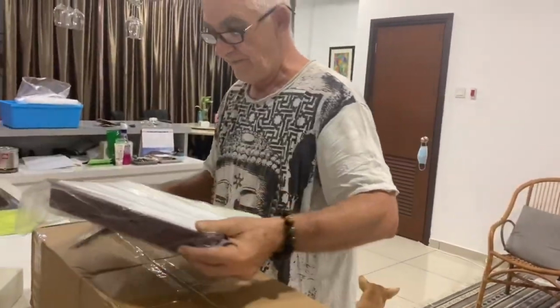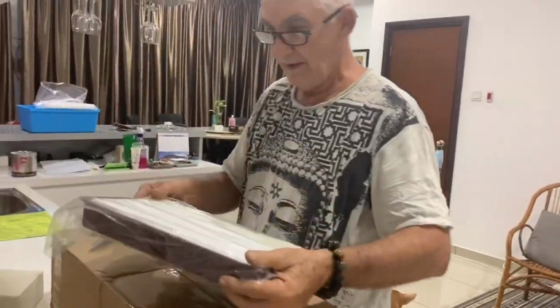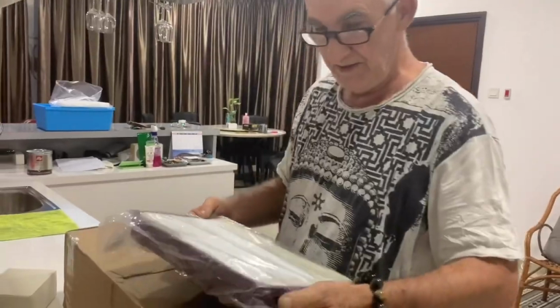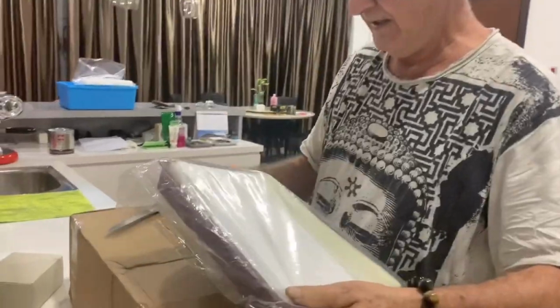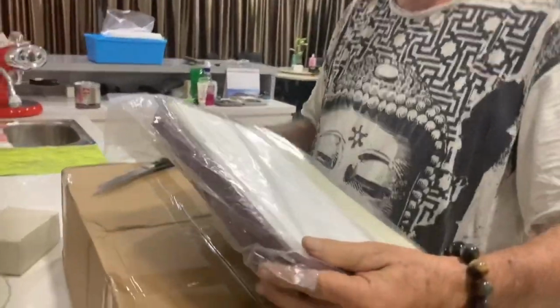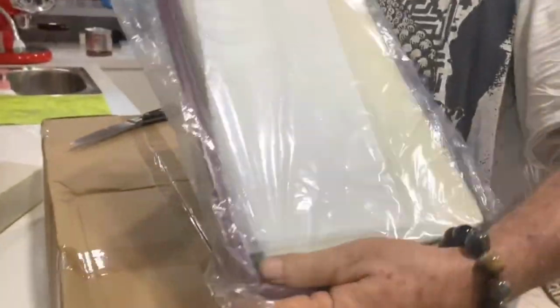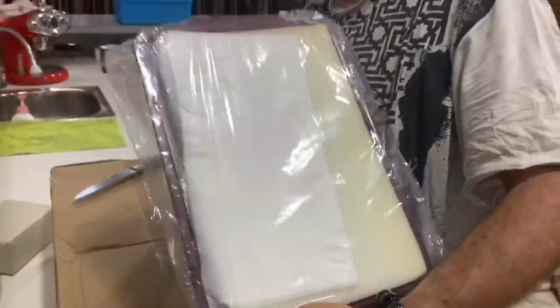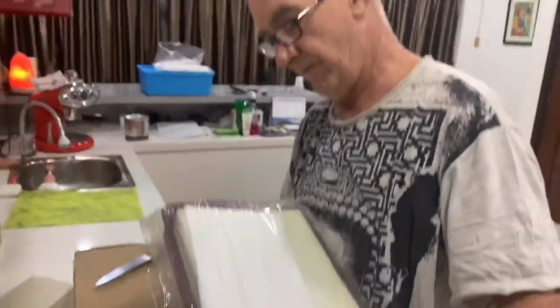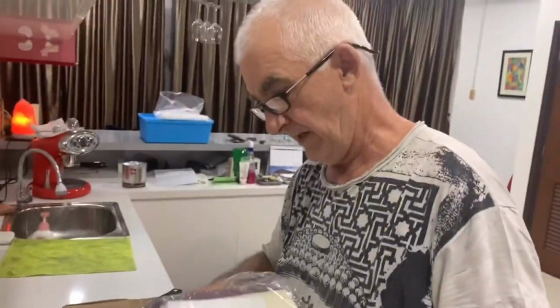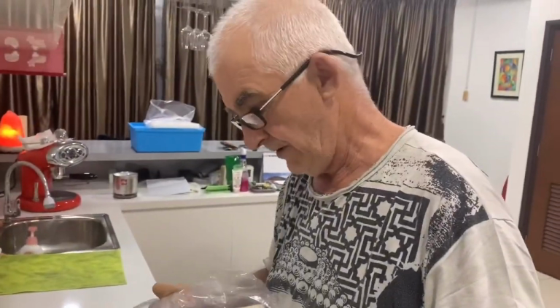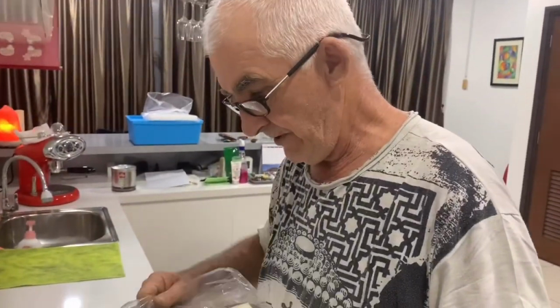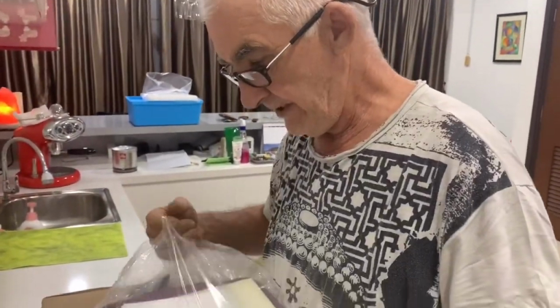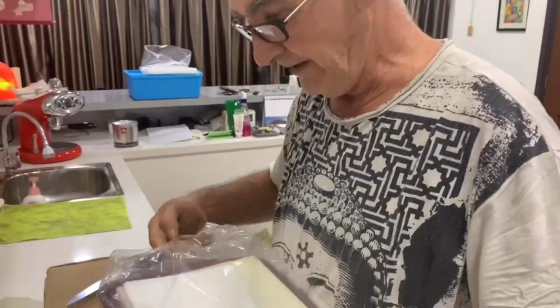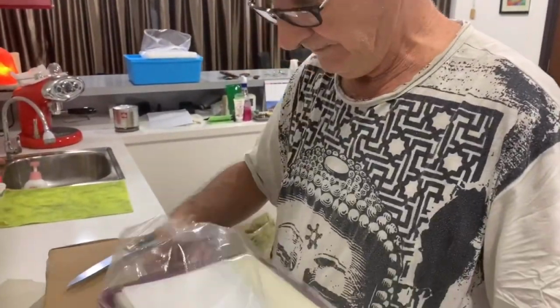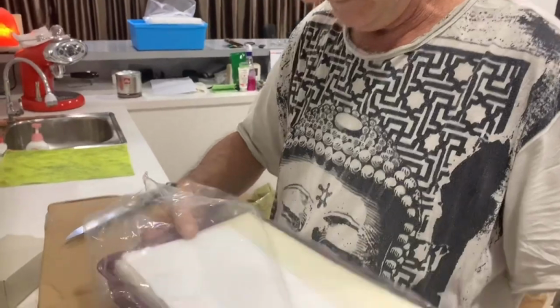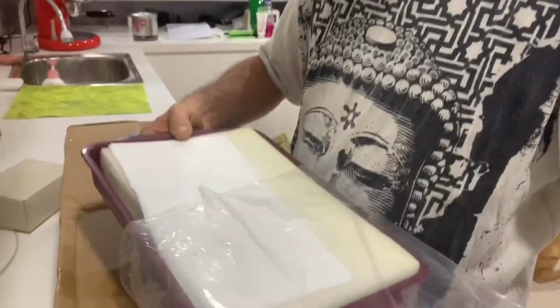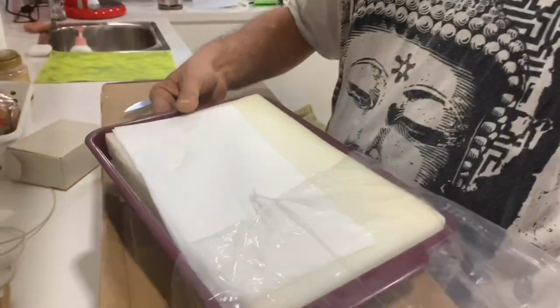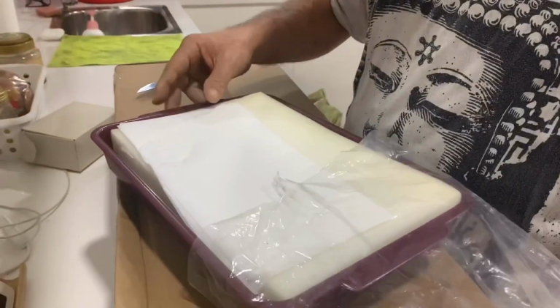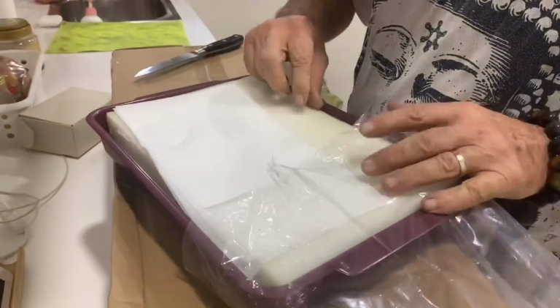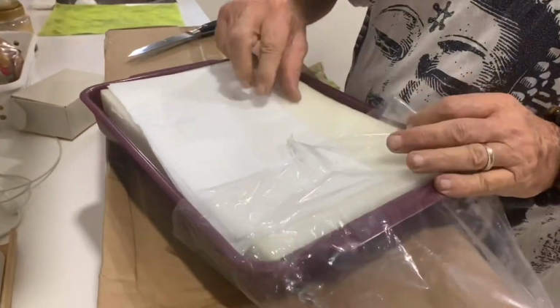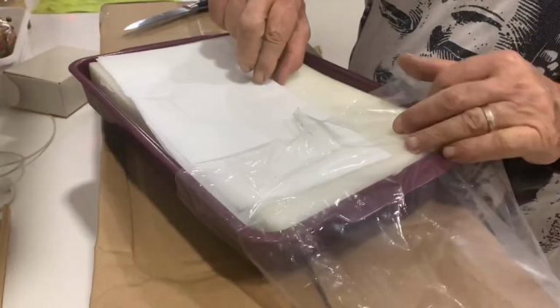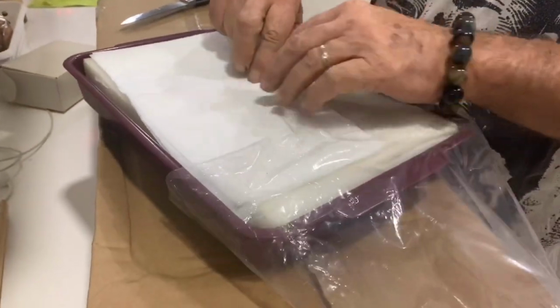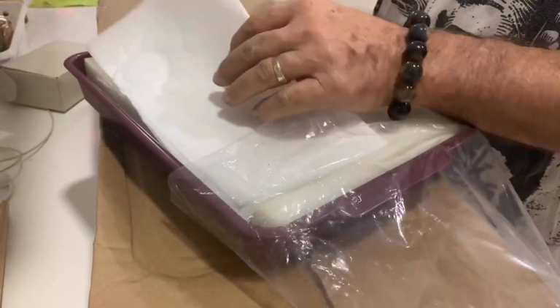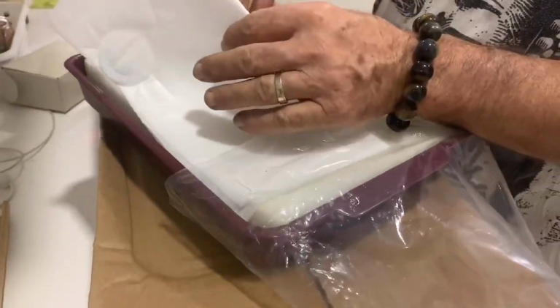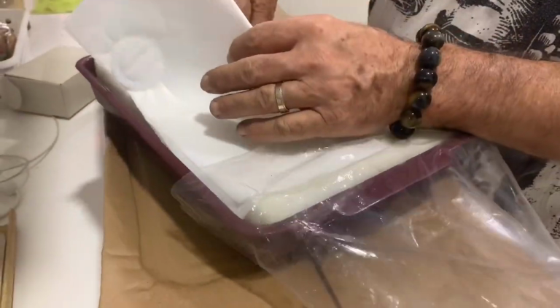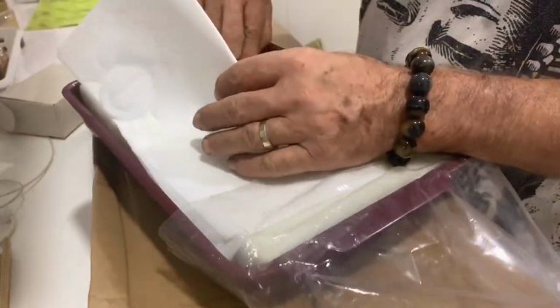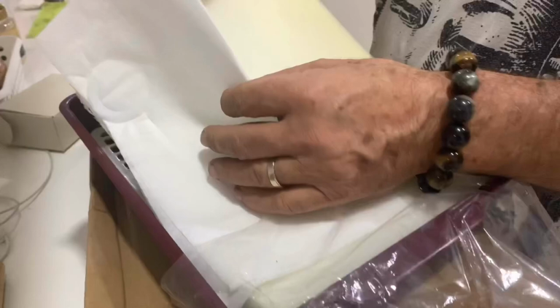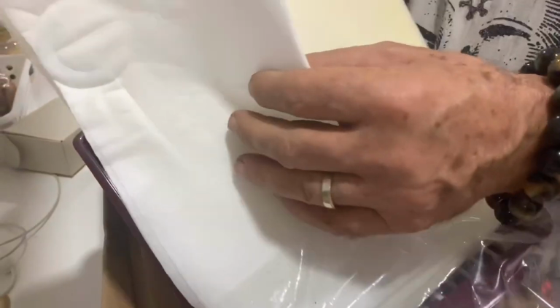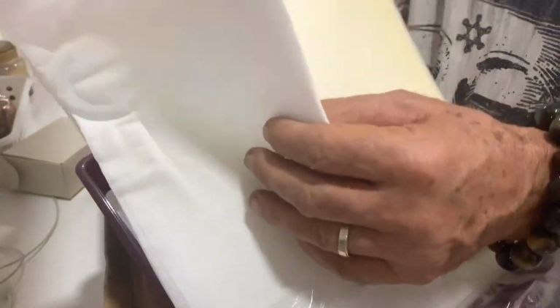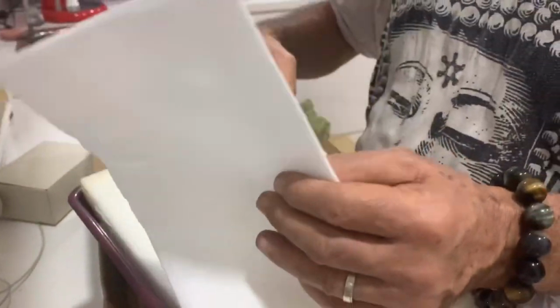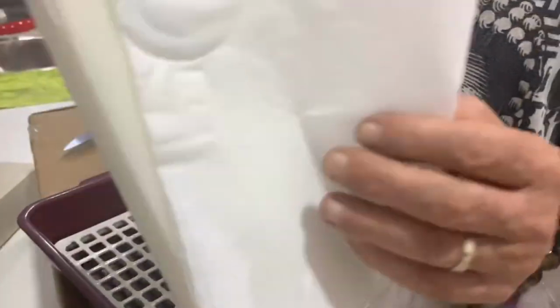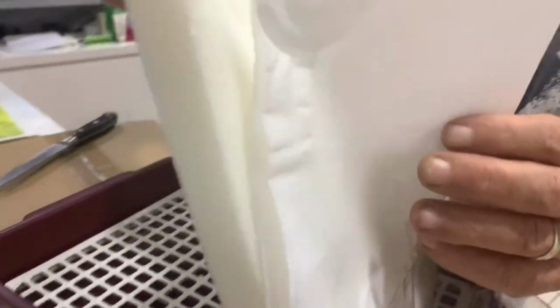So this is also a seedling tray. And we have the pads and the tray together.